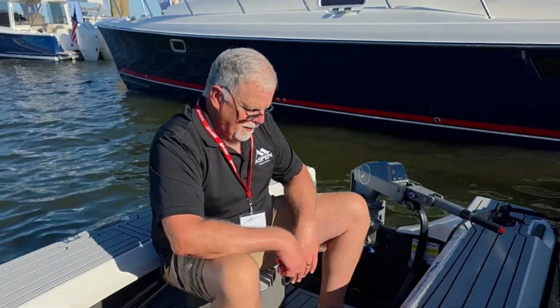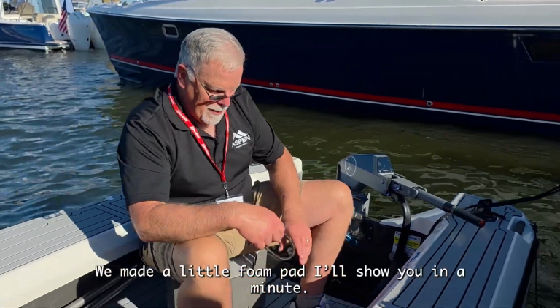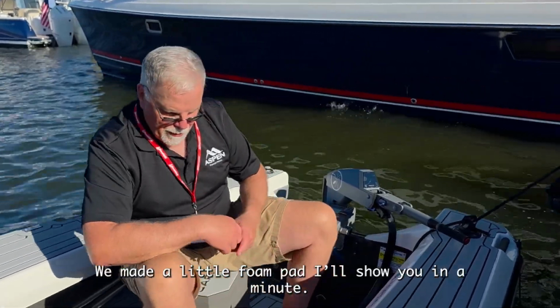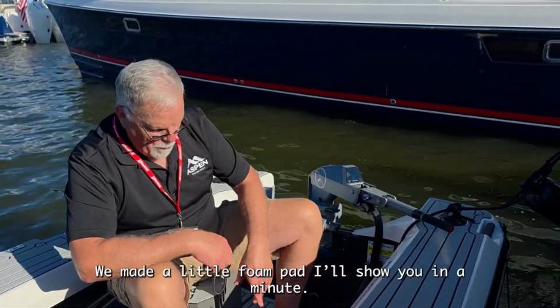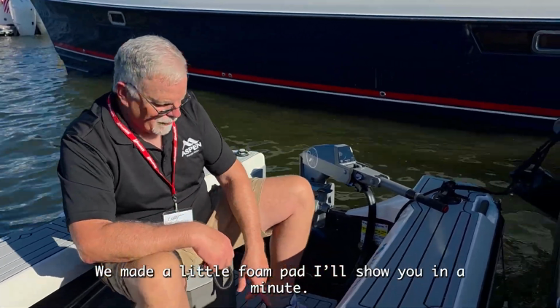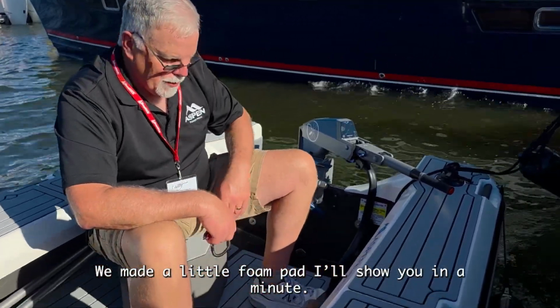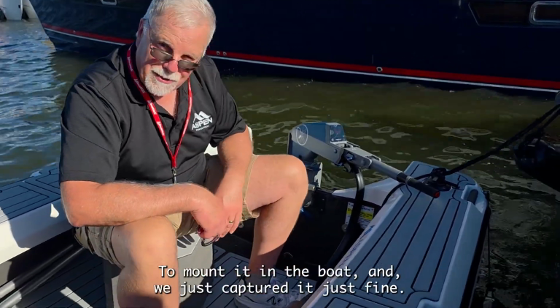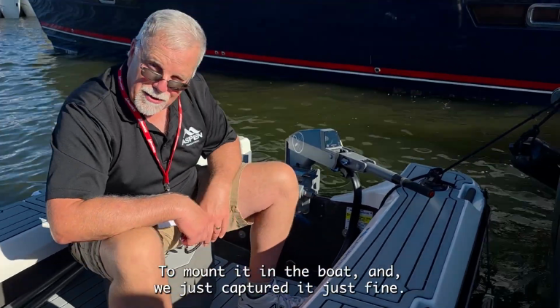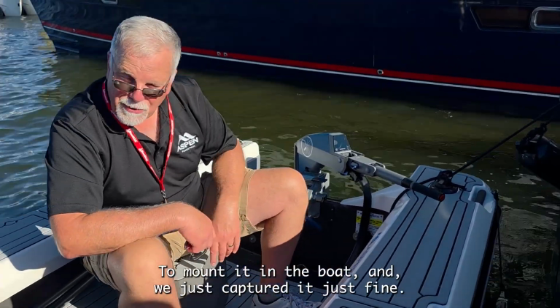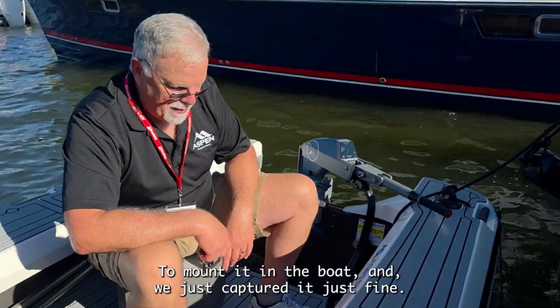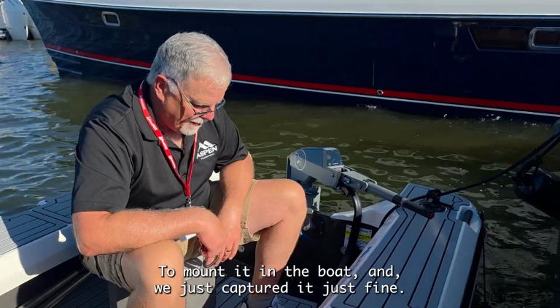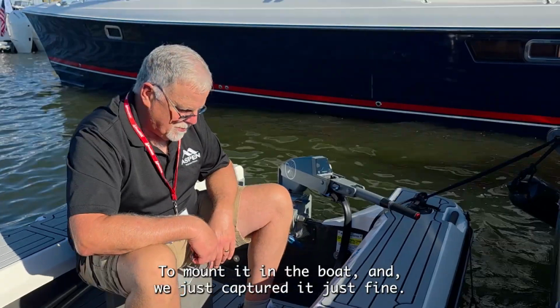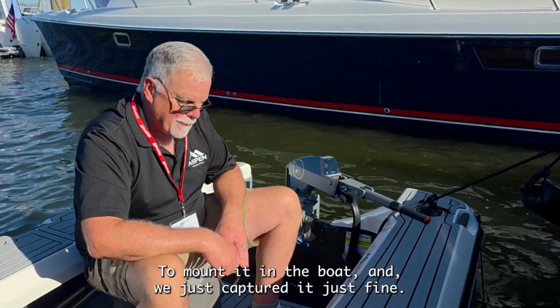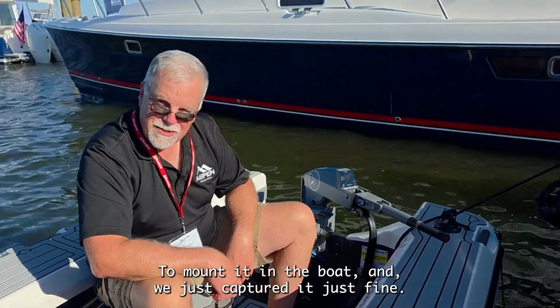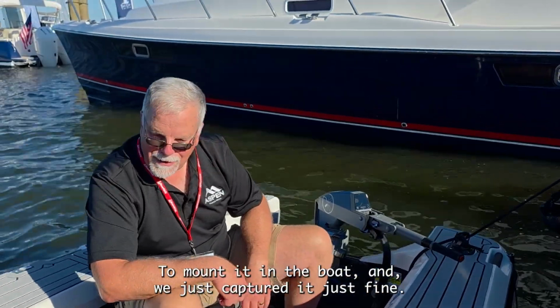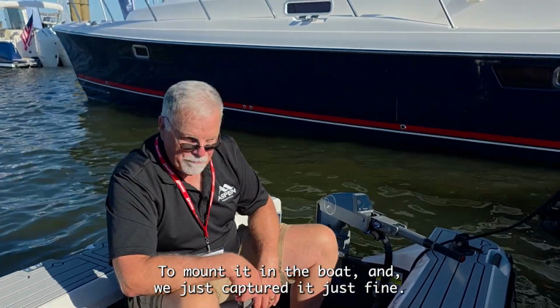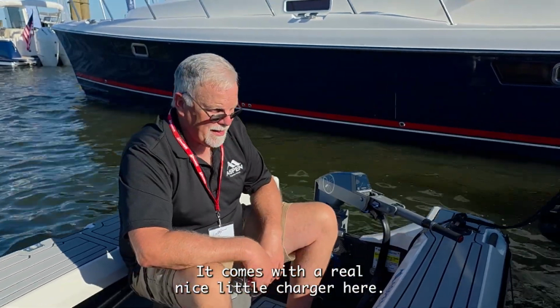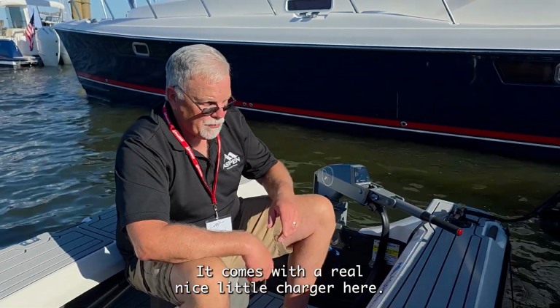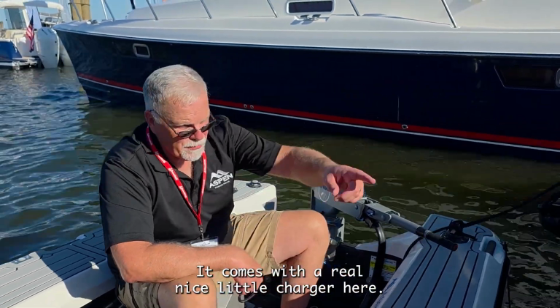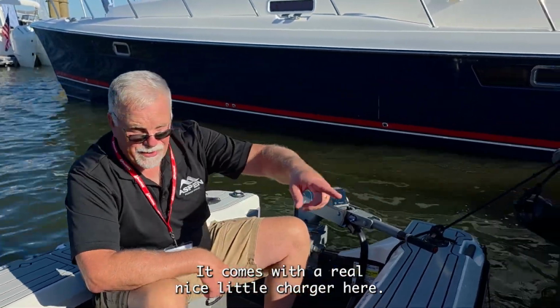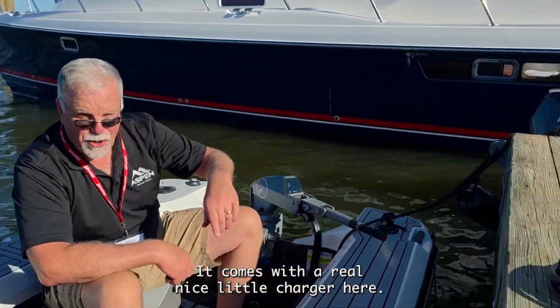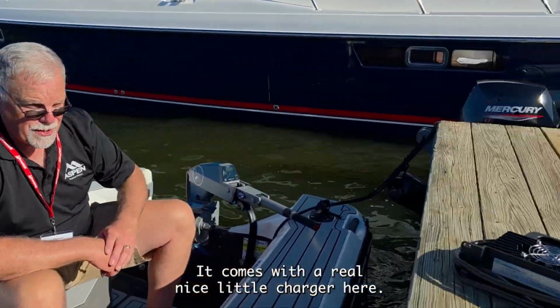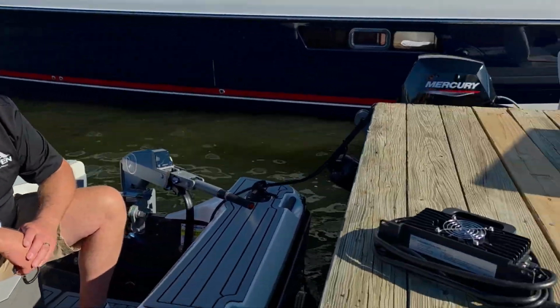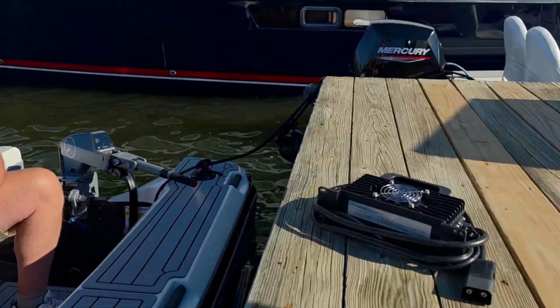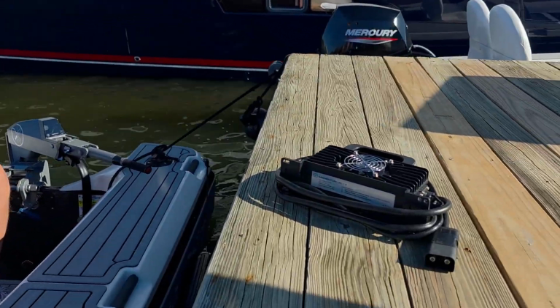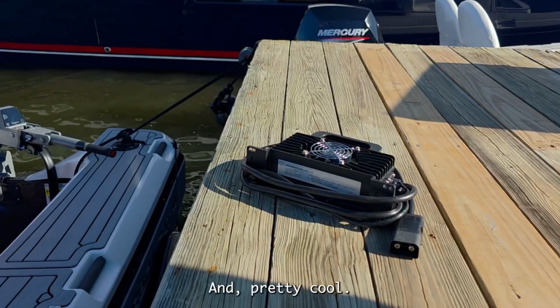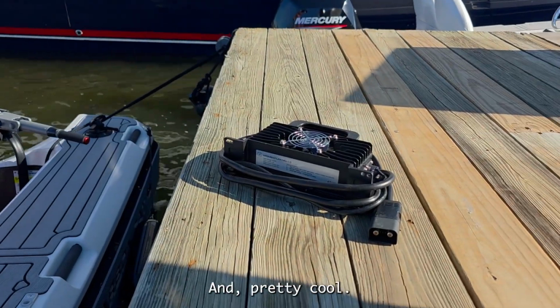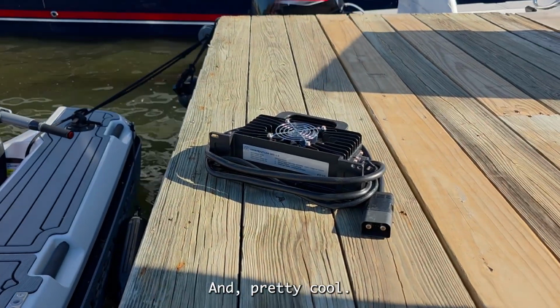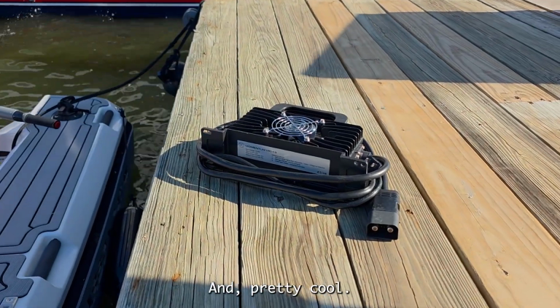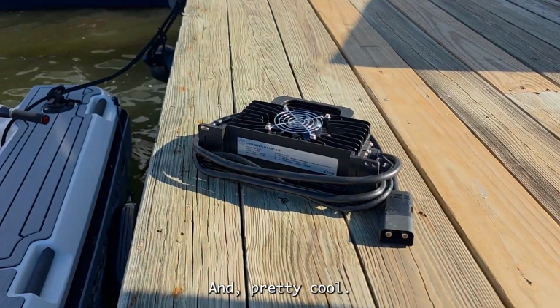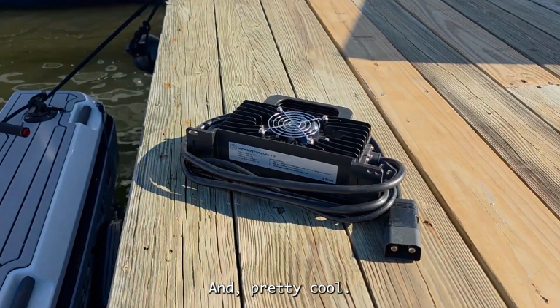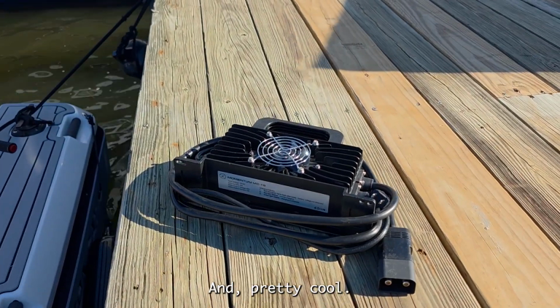We made a little comb pad — I'll show you in a minute — to mount it in the boat and it just captured it just fine. It comes with a real nice little charger here, so pretty cool.